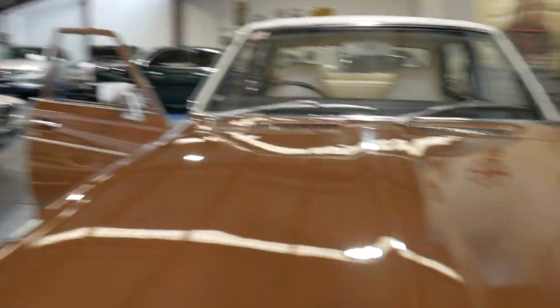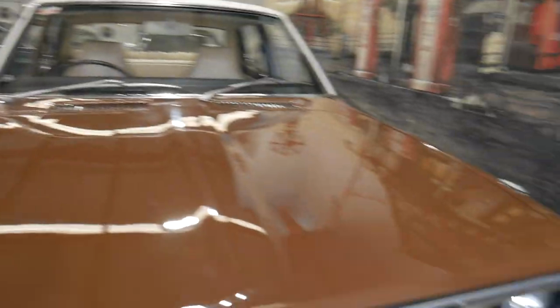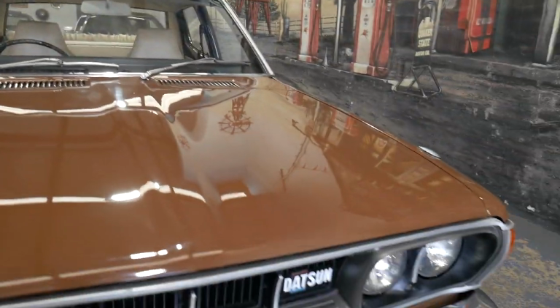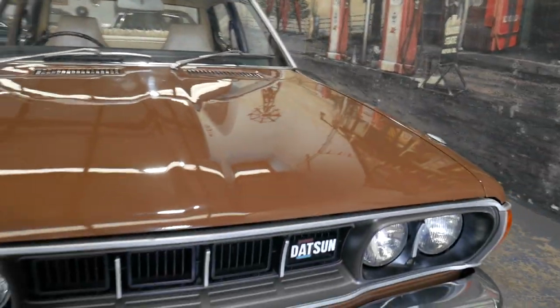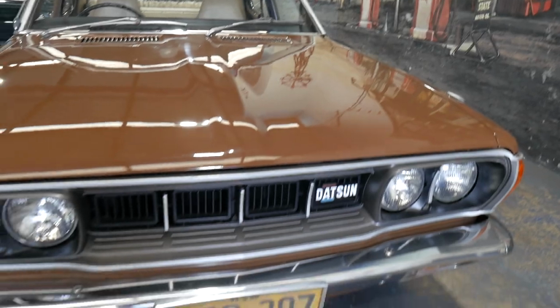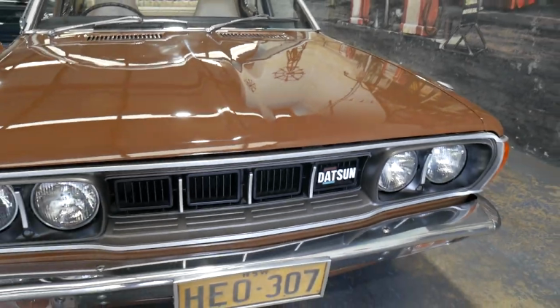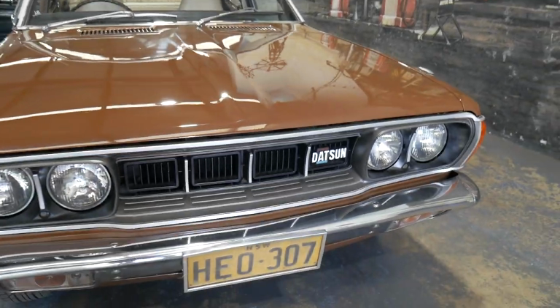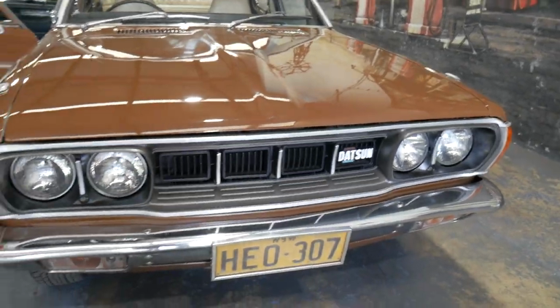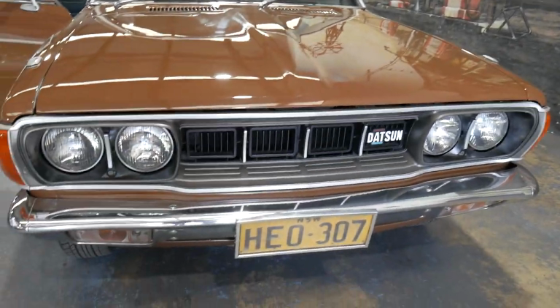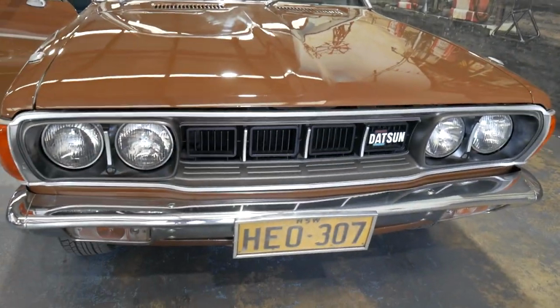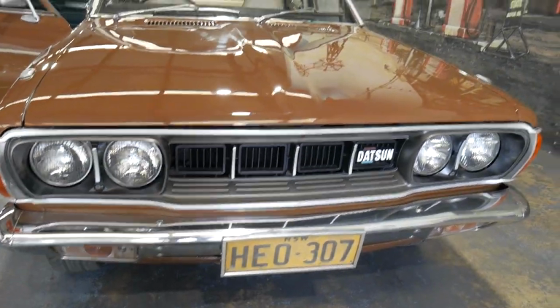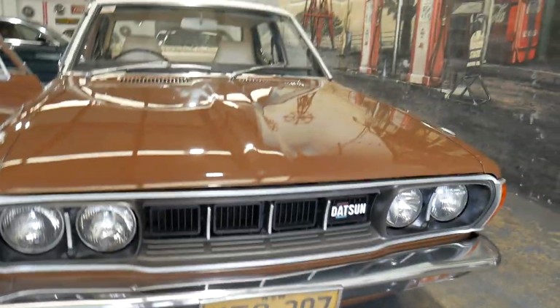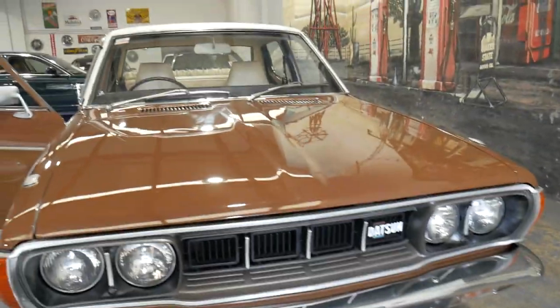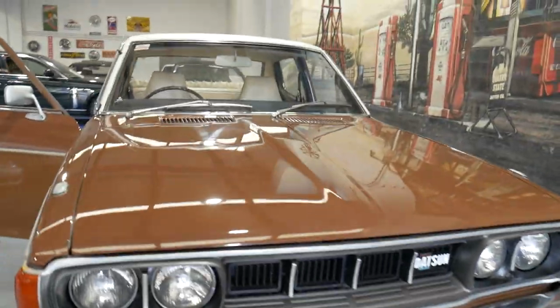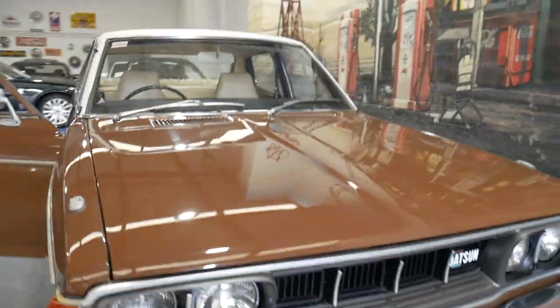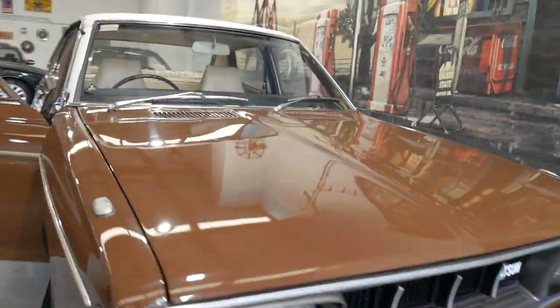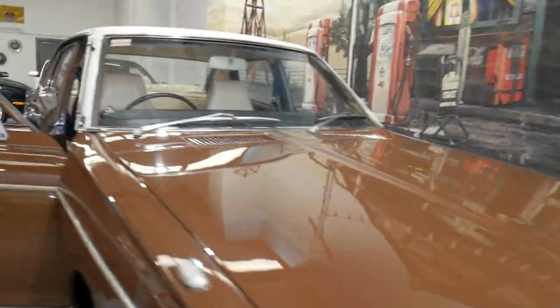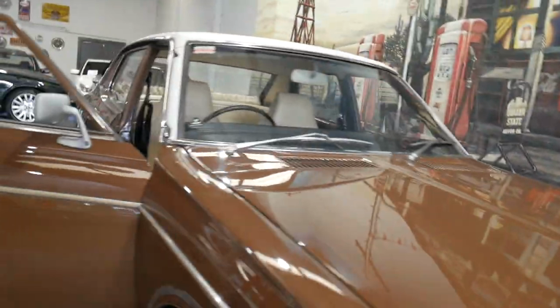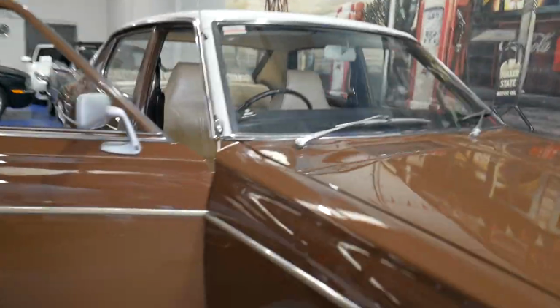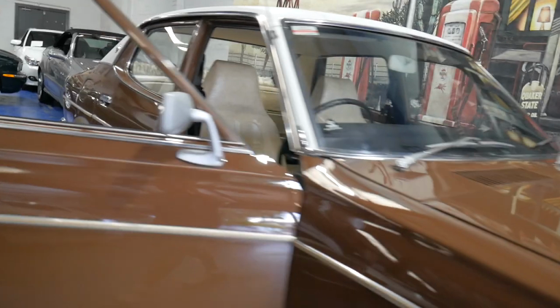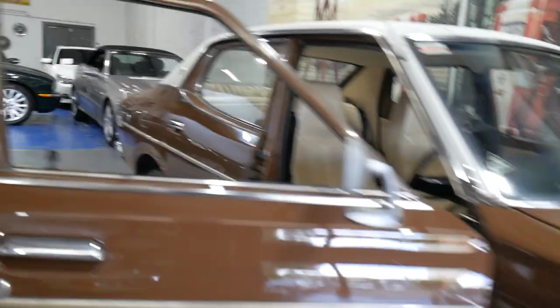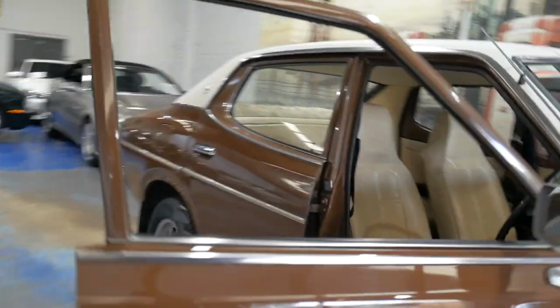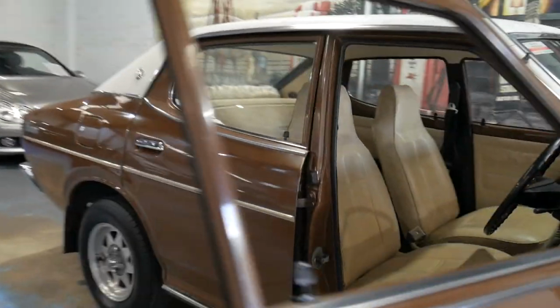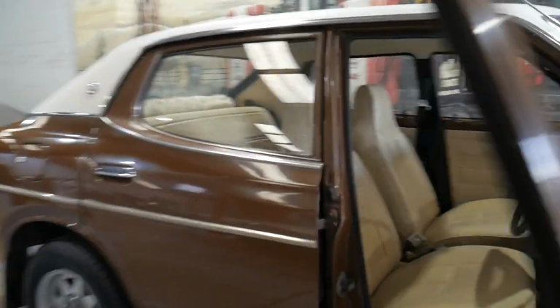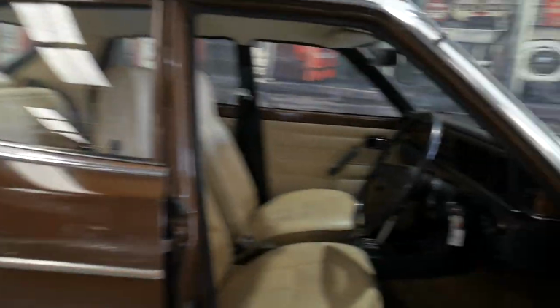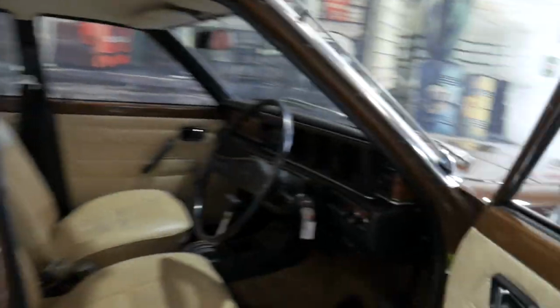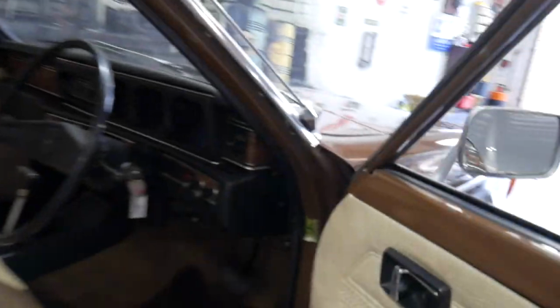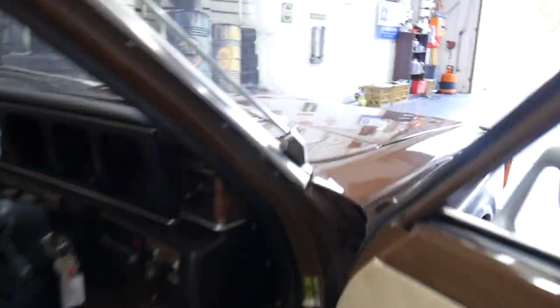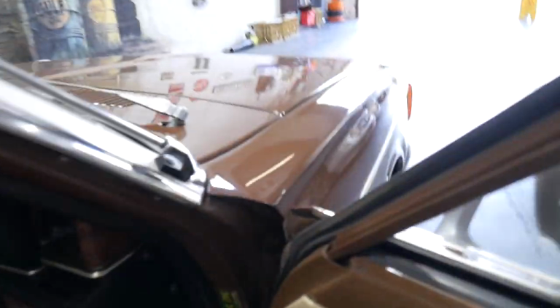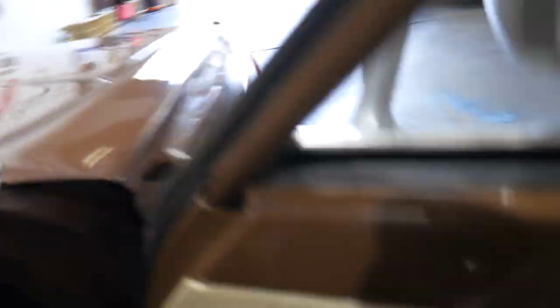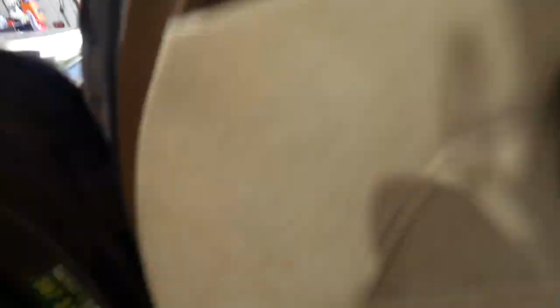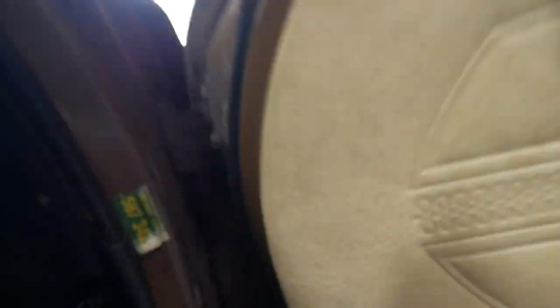But this particular car, this is probably one of the best Datsuns you will see. And lovely Lucas headlights there in extremely good condition. So I'll just start it up.